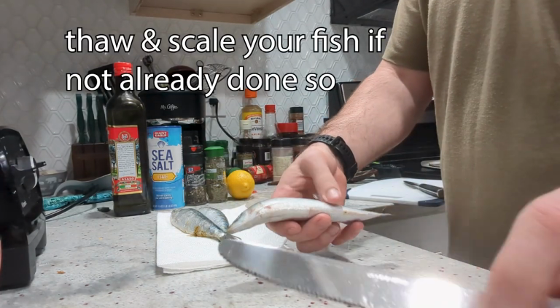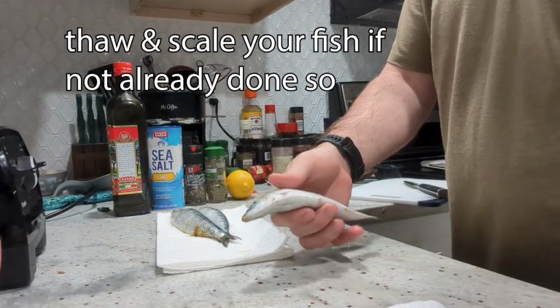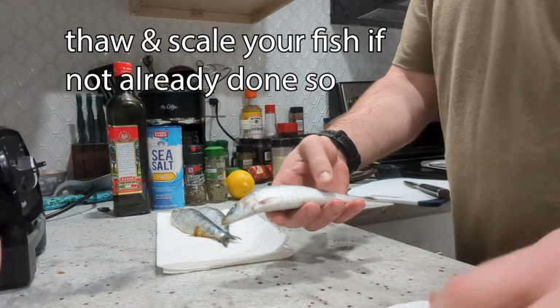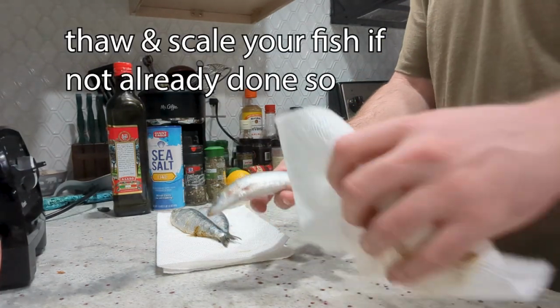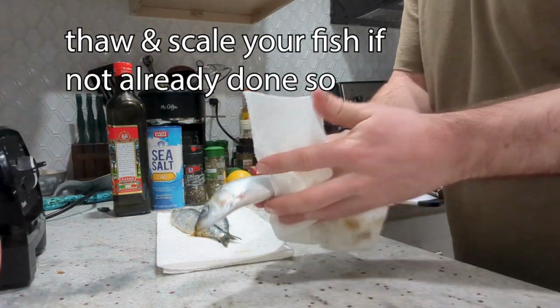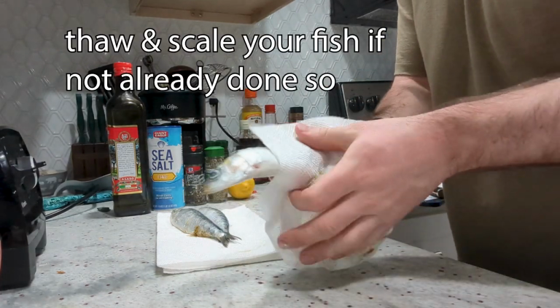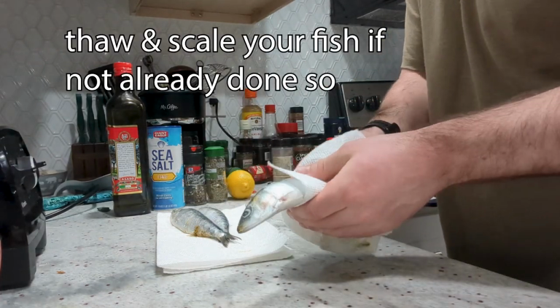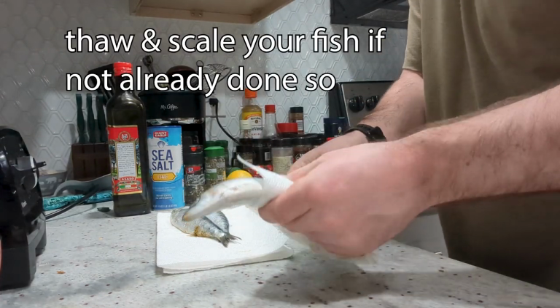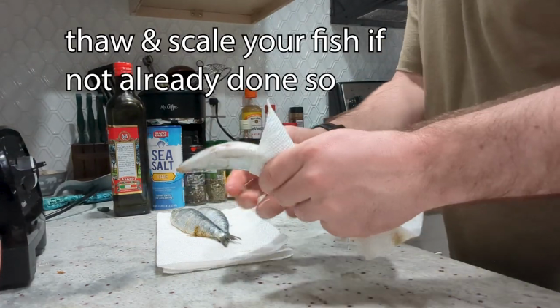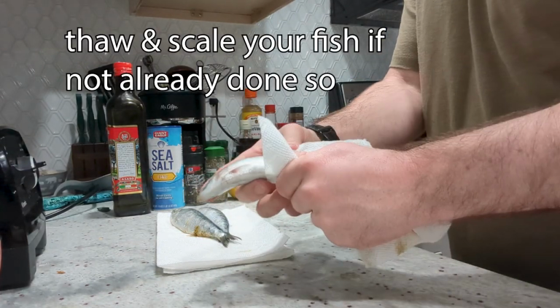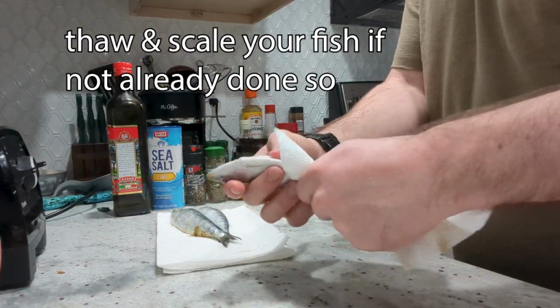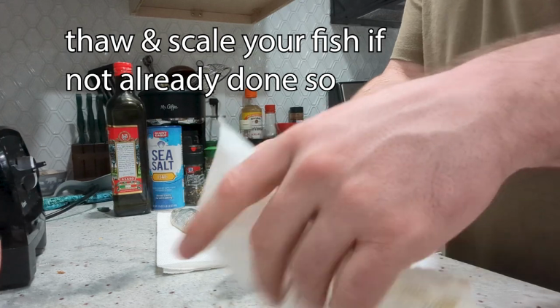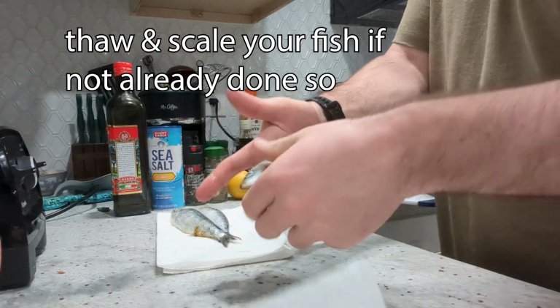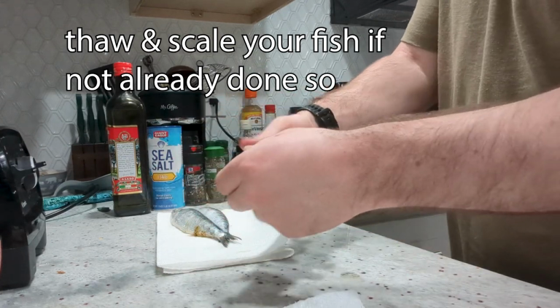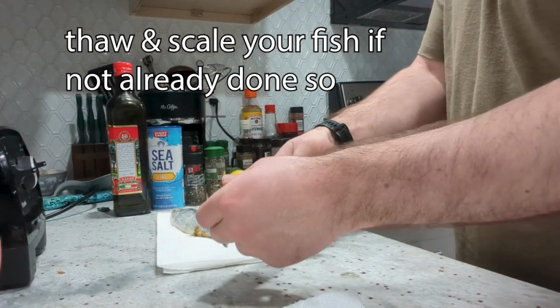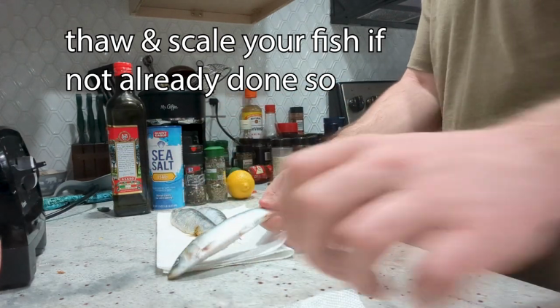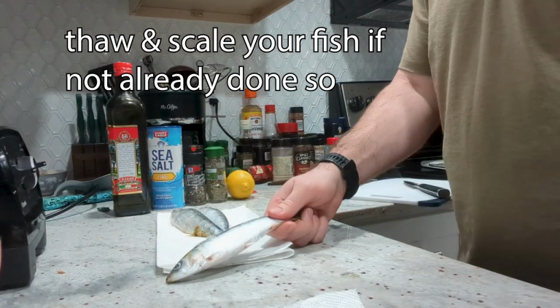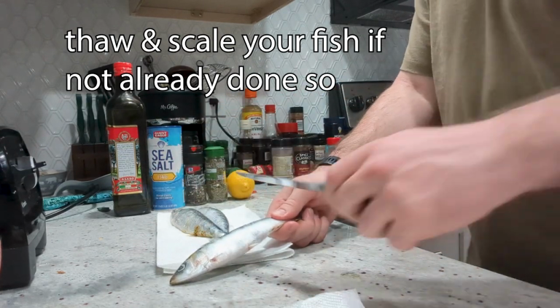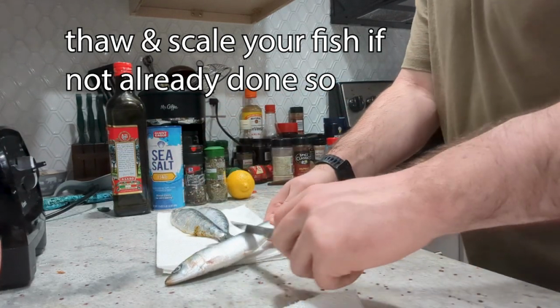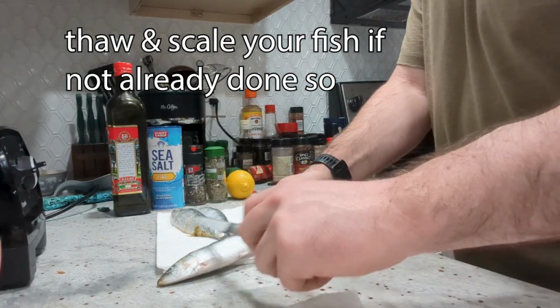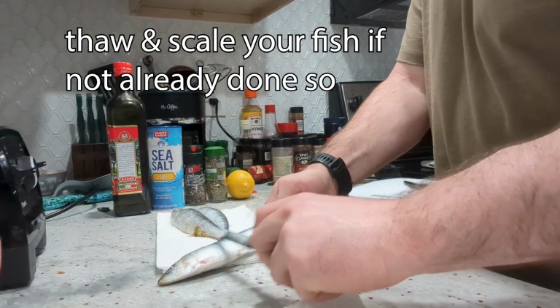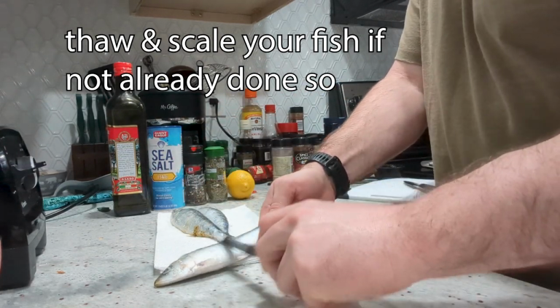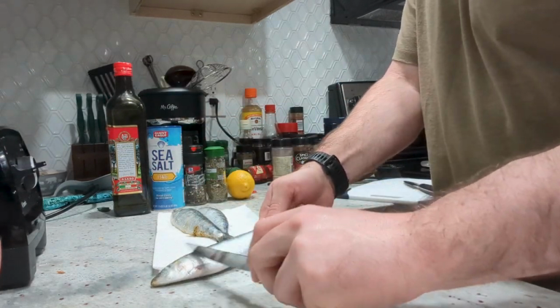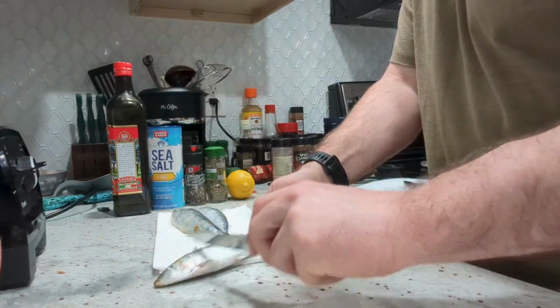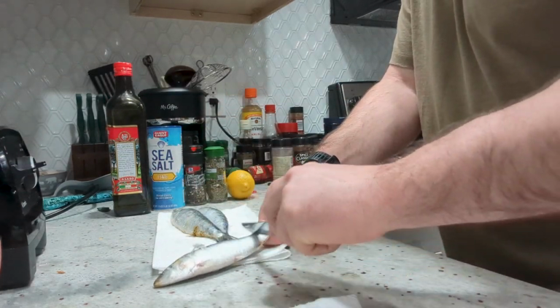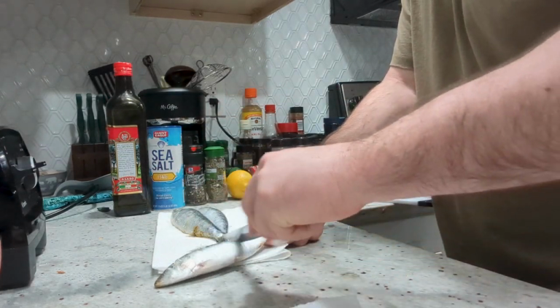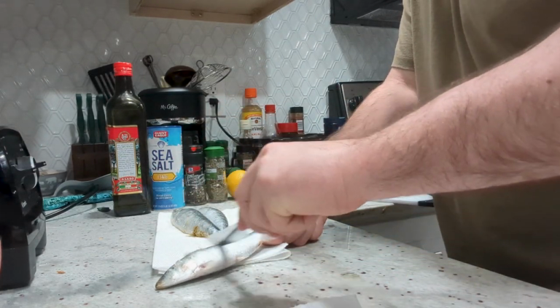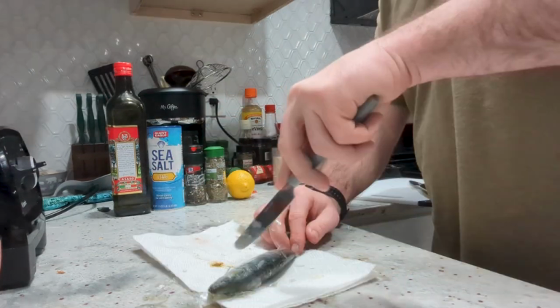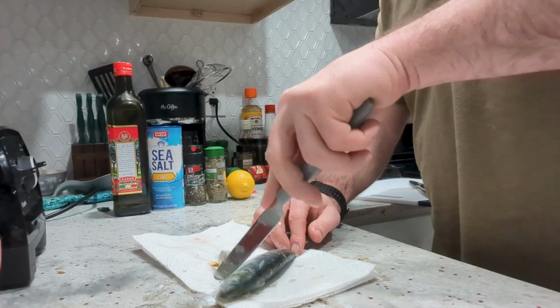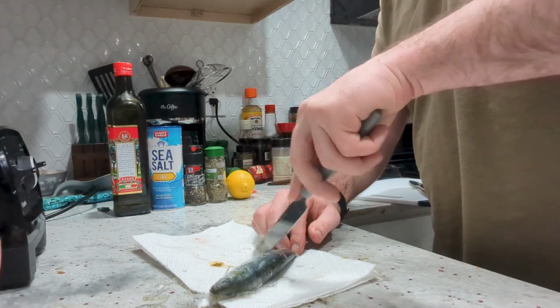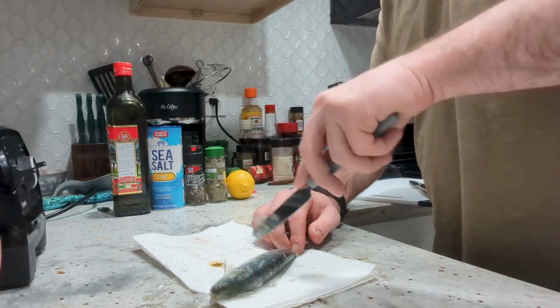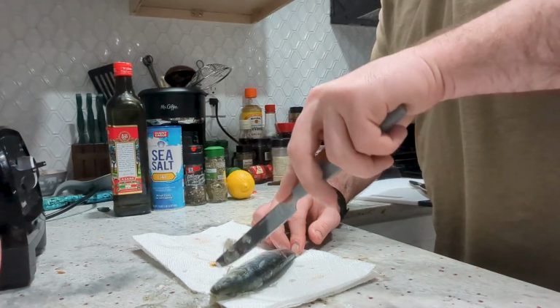I thawed the fish out because I'm in Pittsburgh, and then I was angry because it still had the scales on it. But that's okay — just take a knife and scrape the scales off.